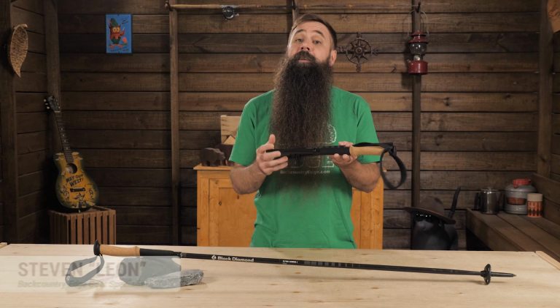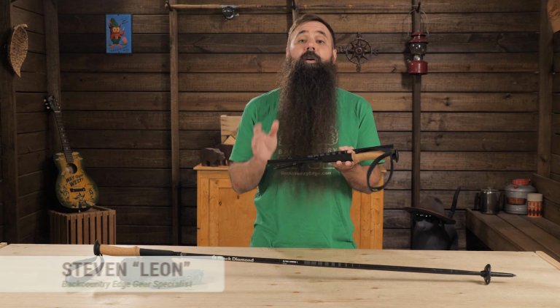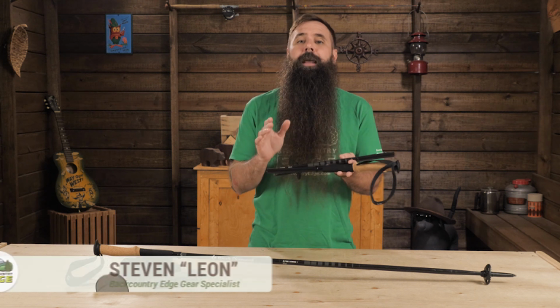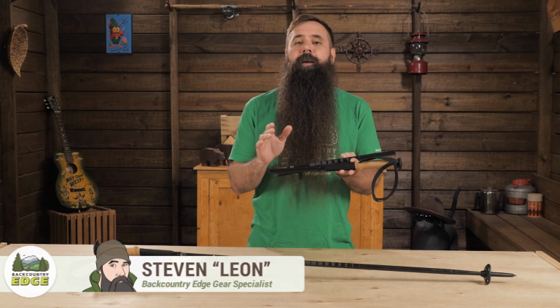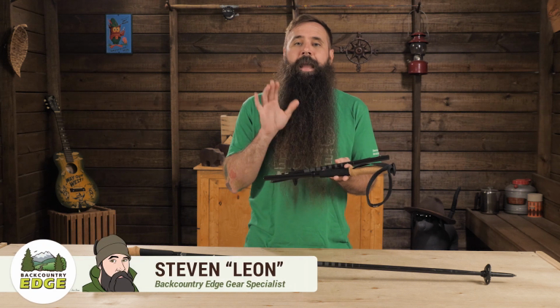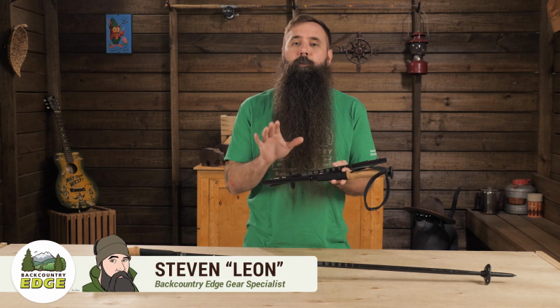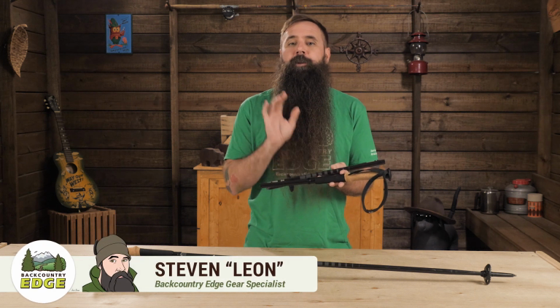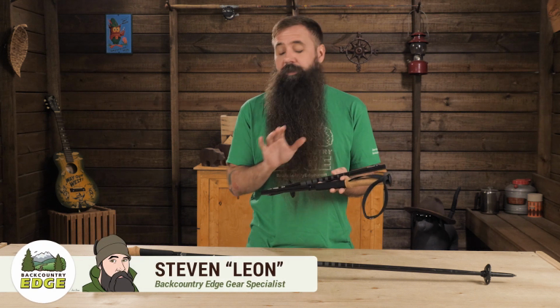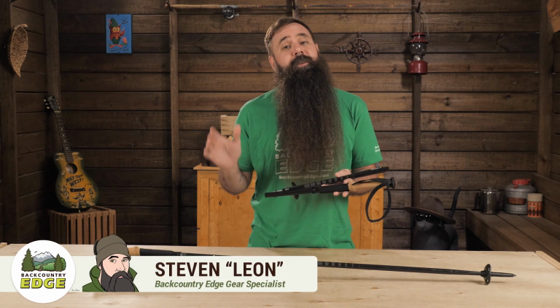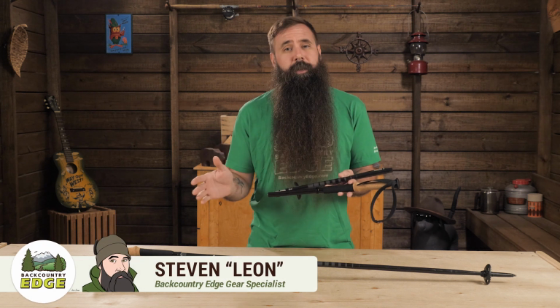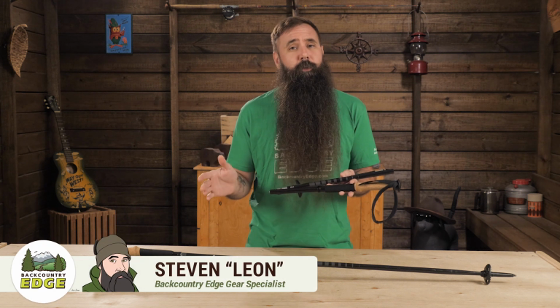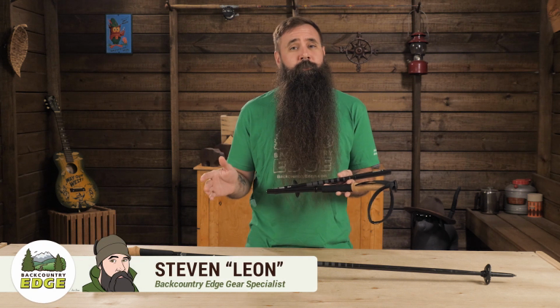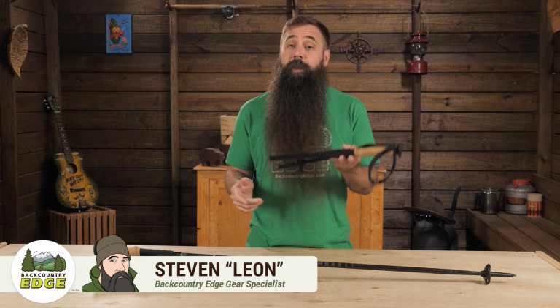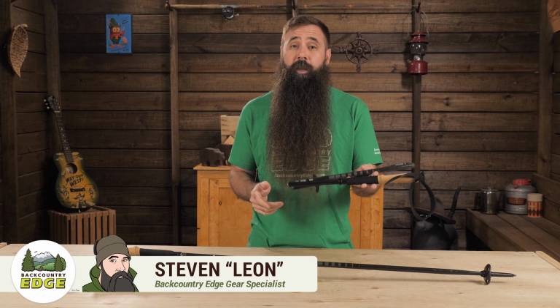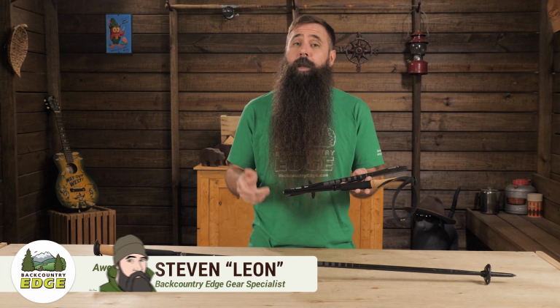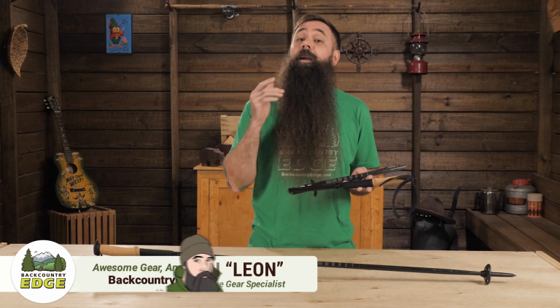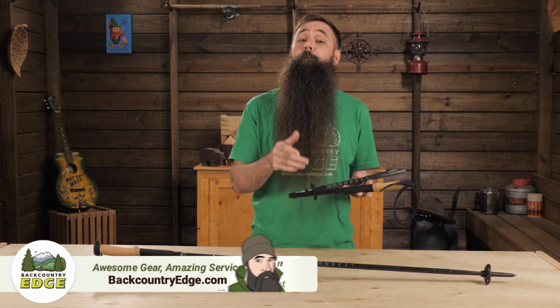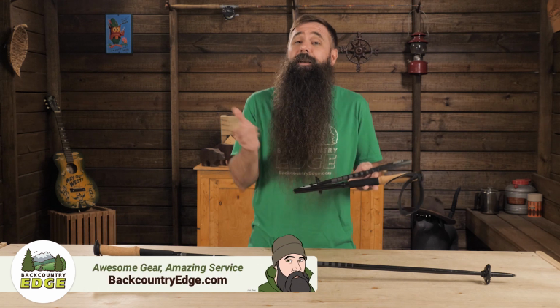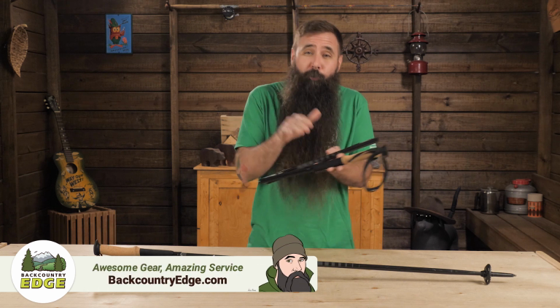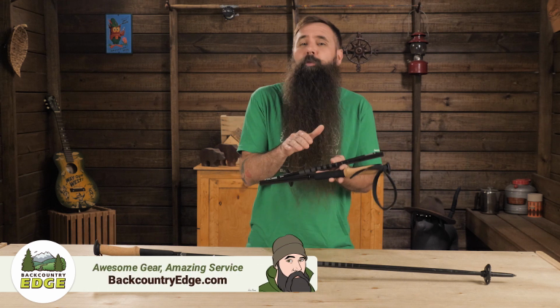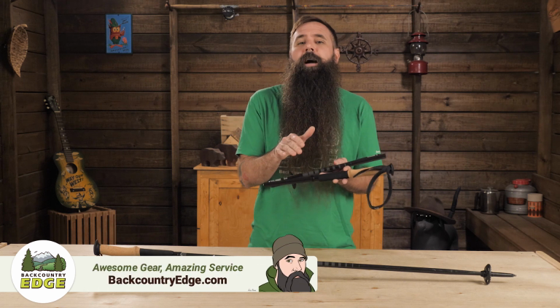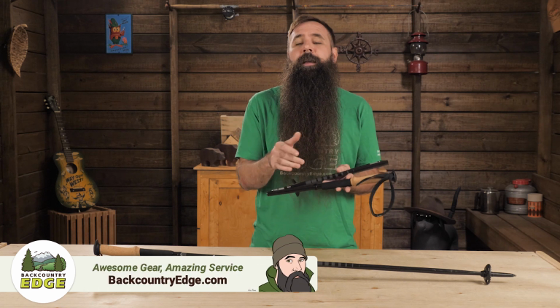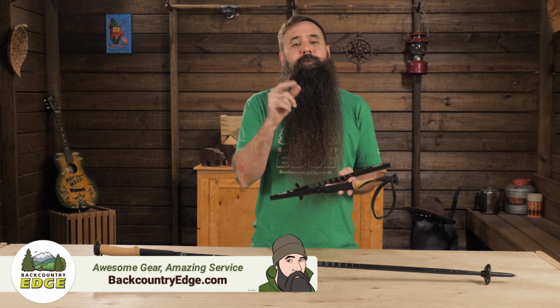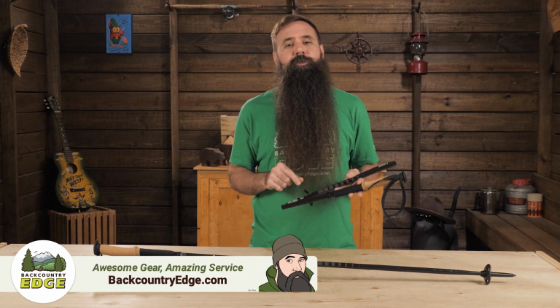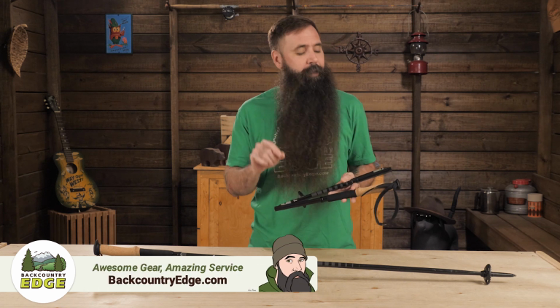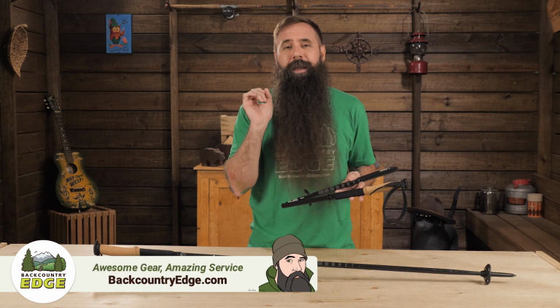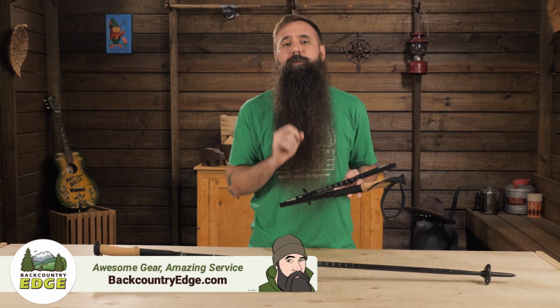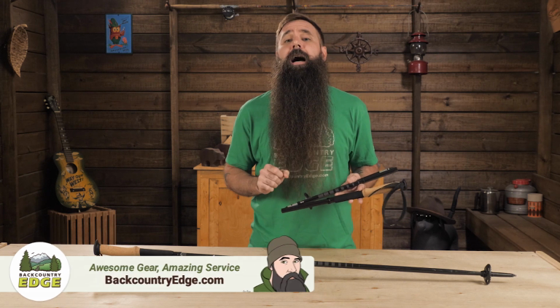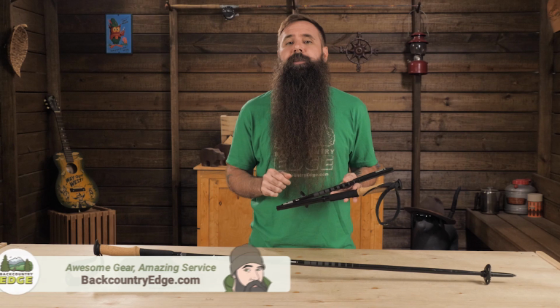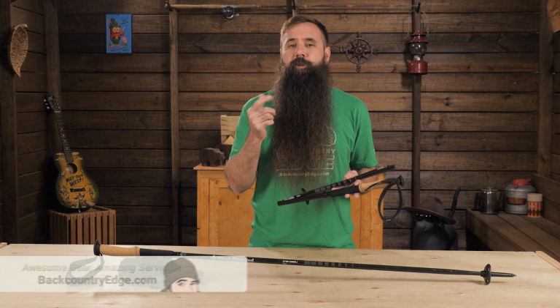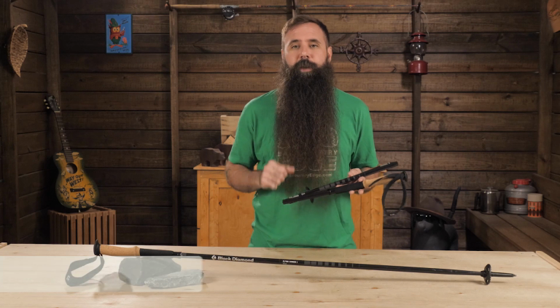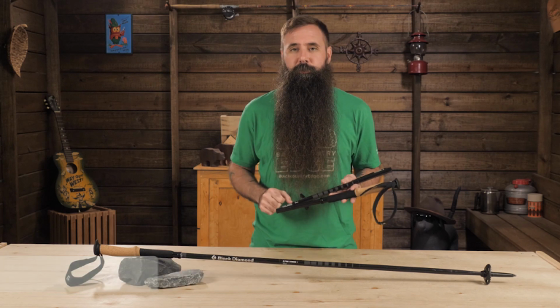These are the Black Diamond Alpine Carbon Z trekking poles. They have a lightweight, compact, foldable design and some features that make them absolutely ideal for year-round use.